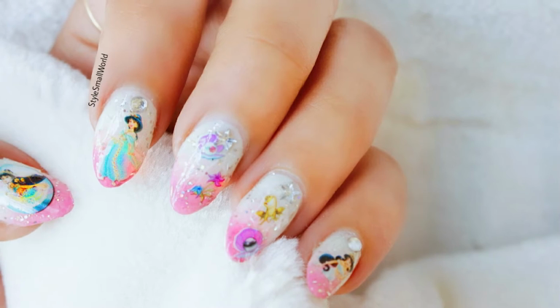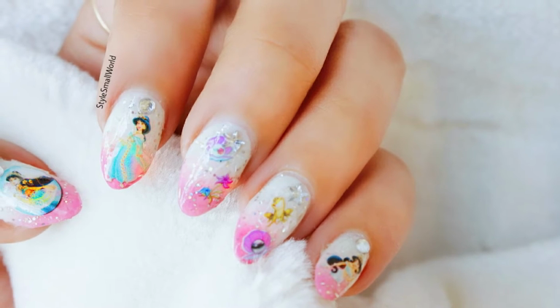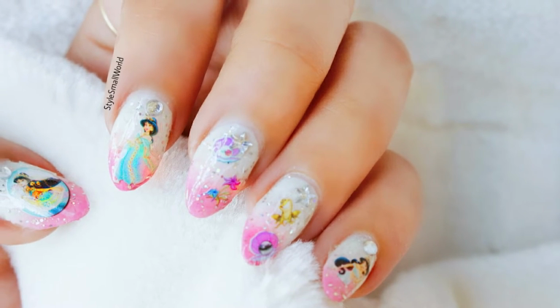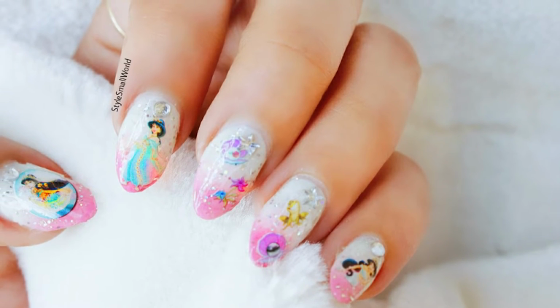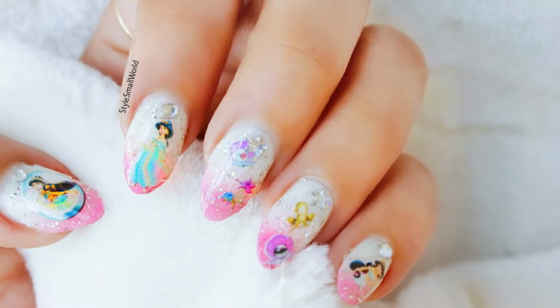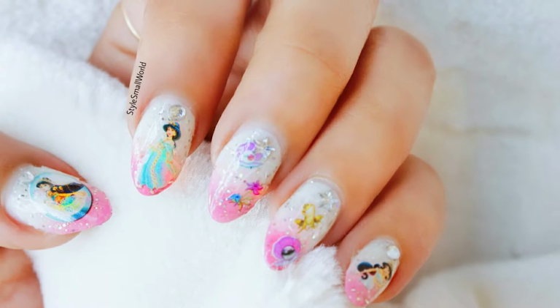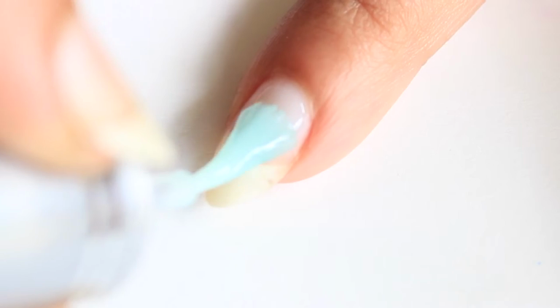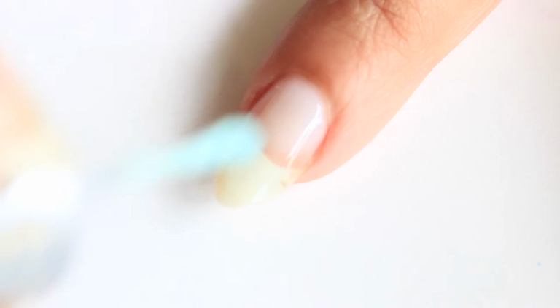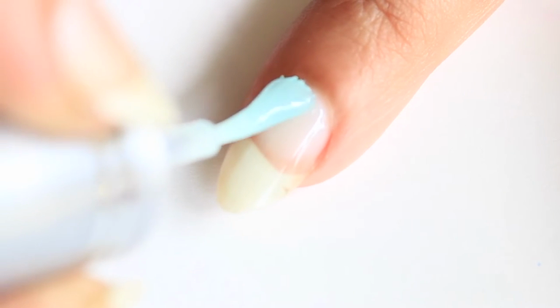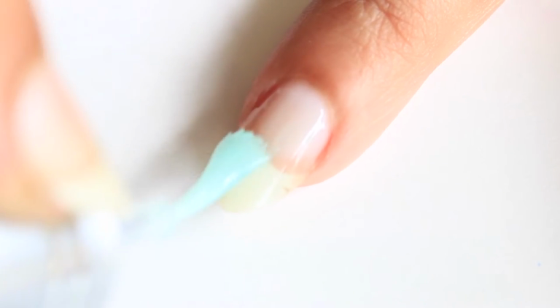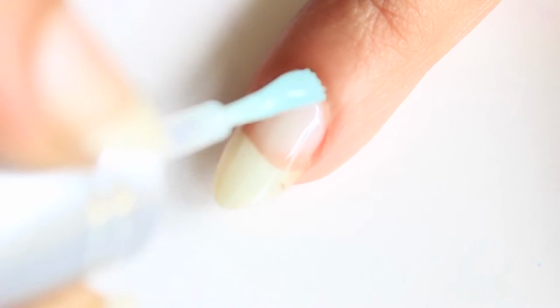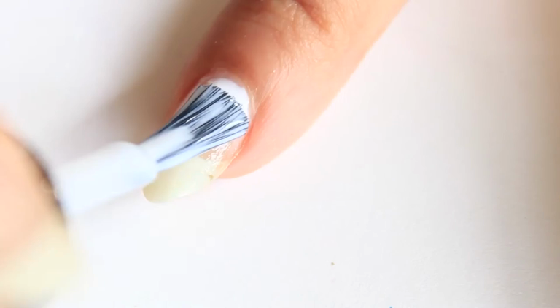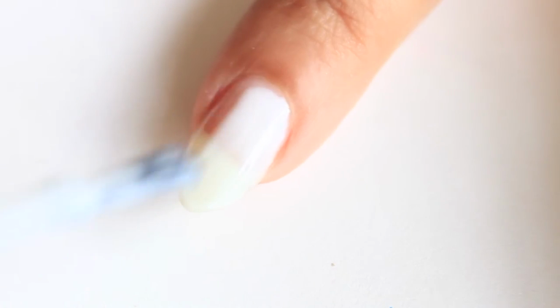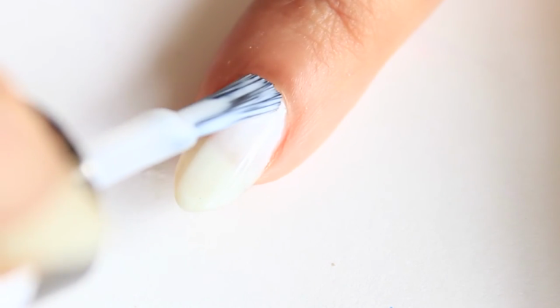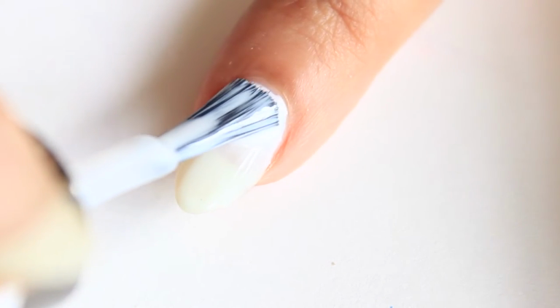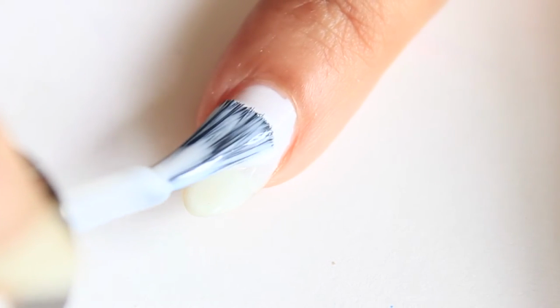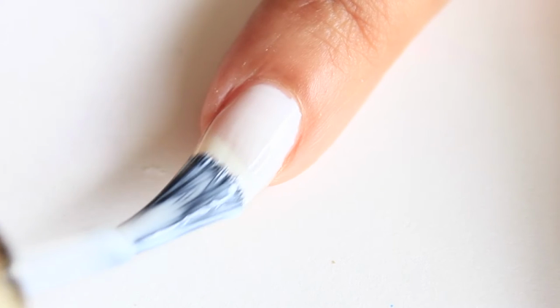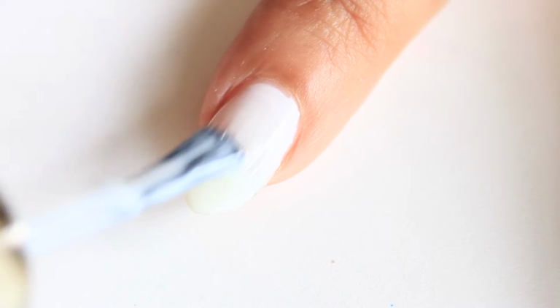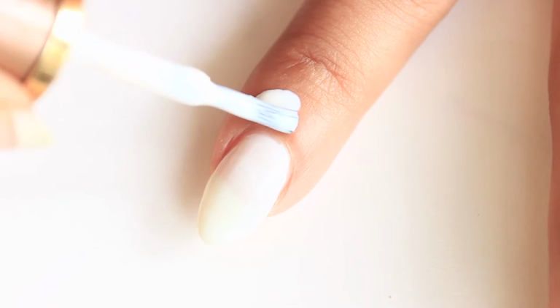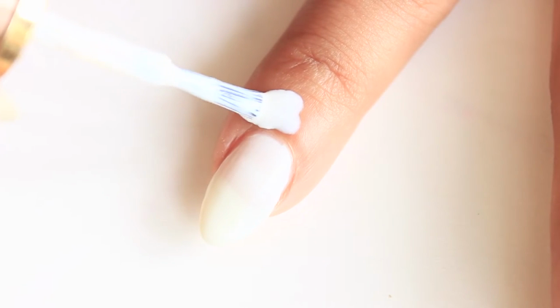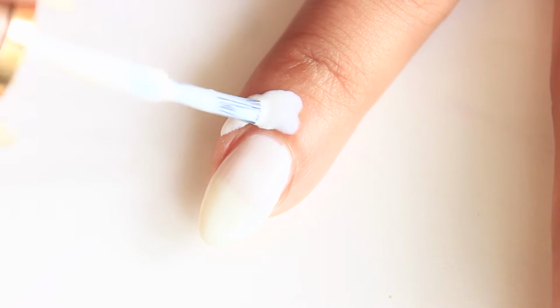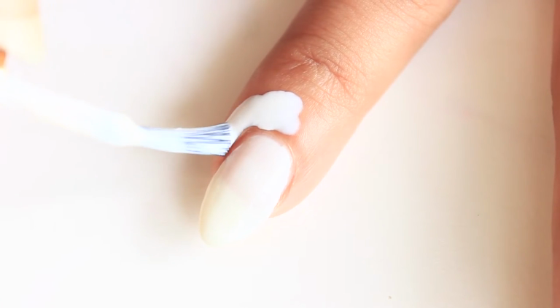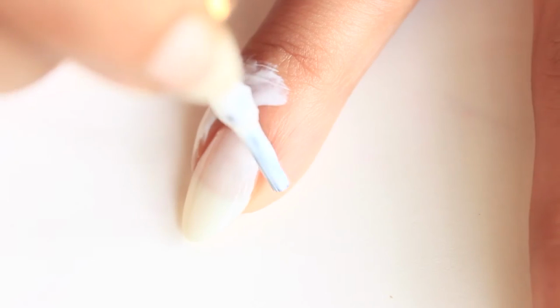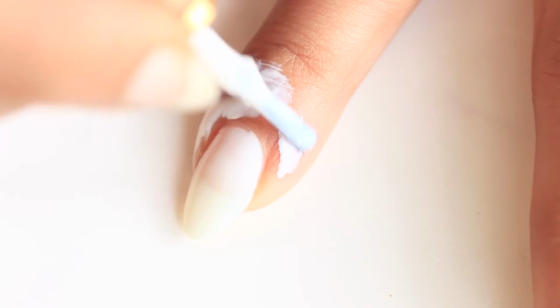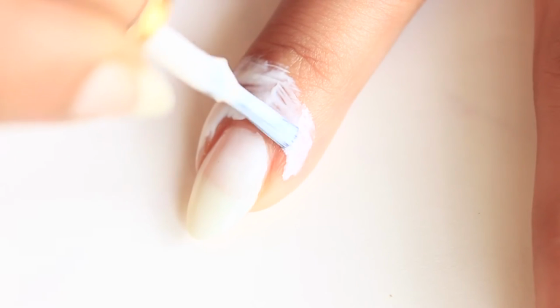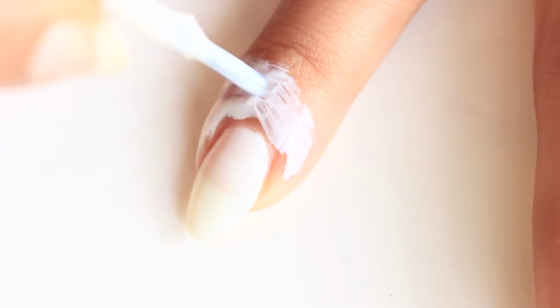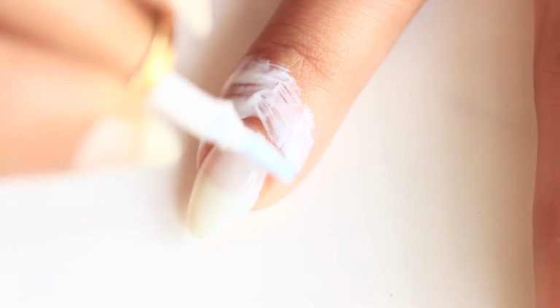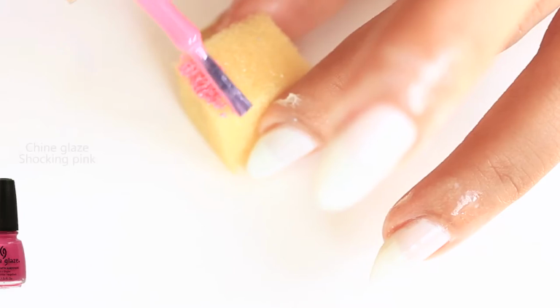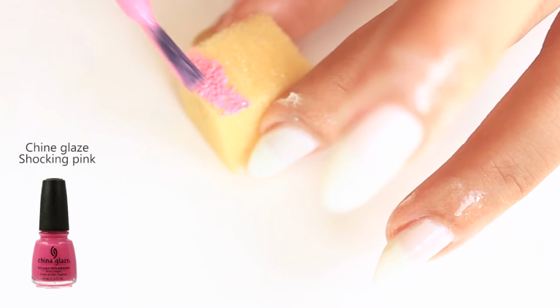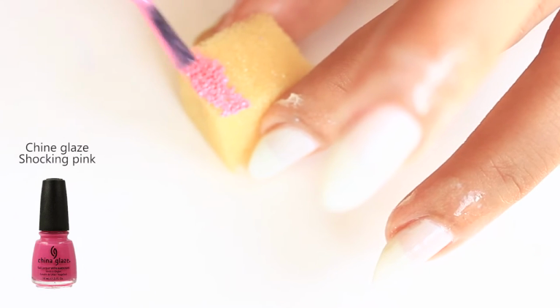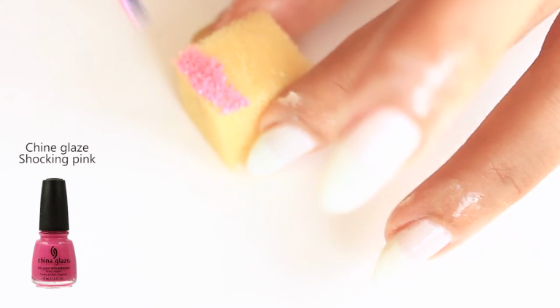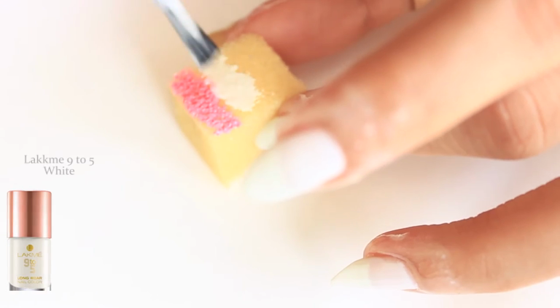Hey guys, I'm Arushi and today I will show you the easiest way to do Disney Princess nail art. After applying base coat, apply white nail polish, then apply liquid tape around your nails. Now on a sponge, put pink and white nail polish.